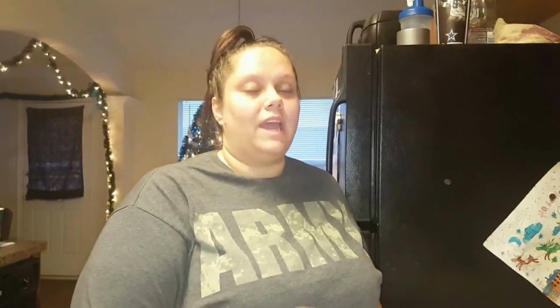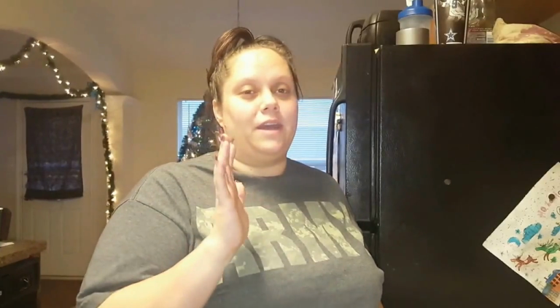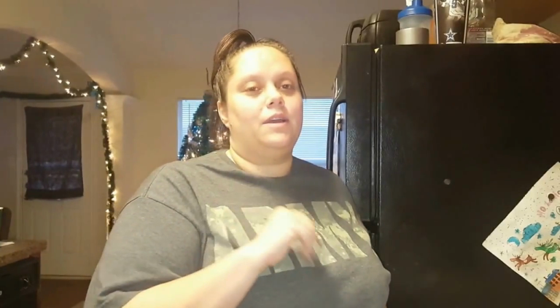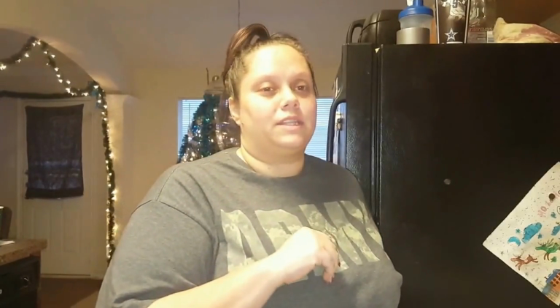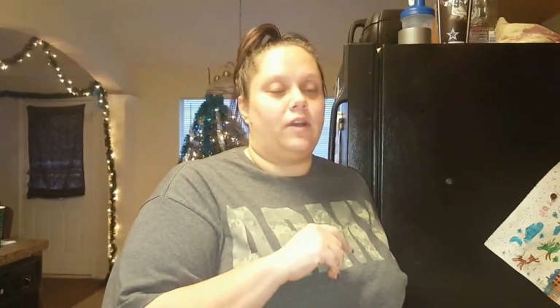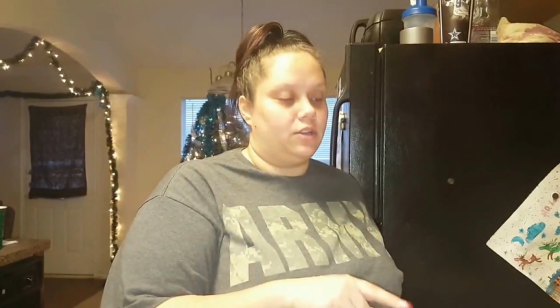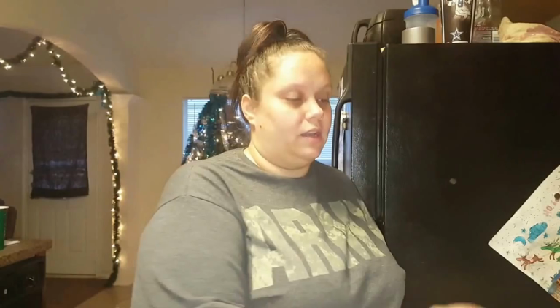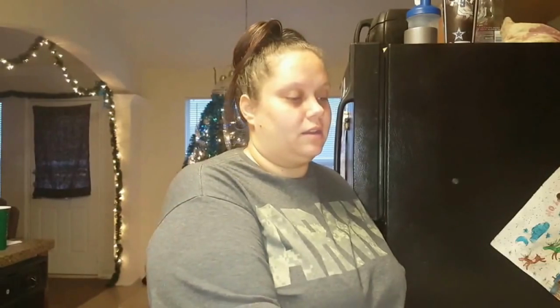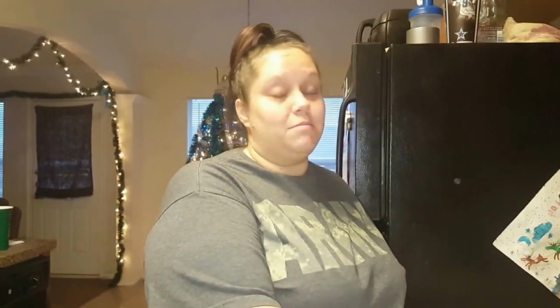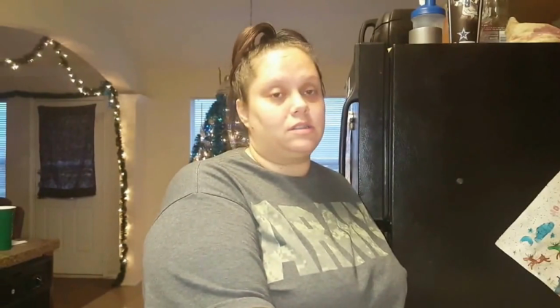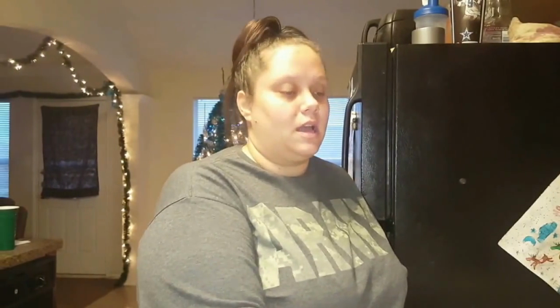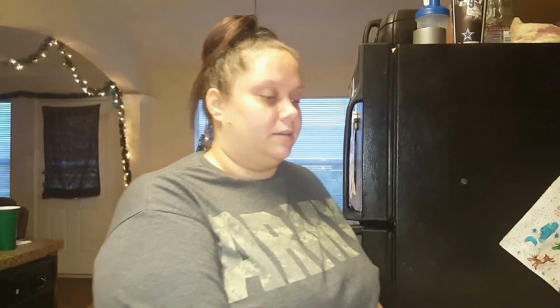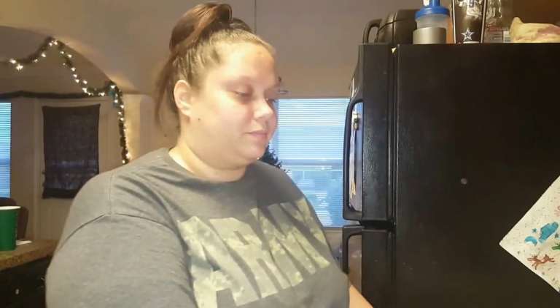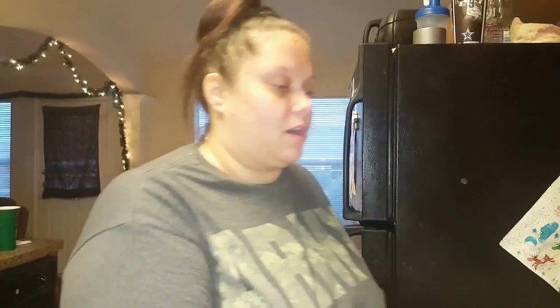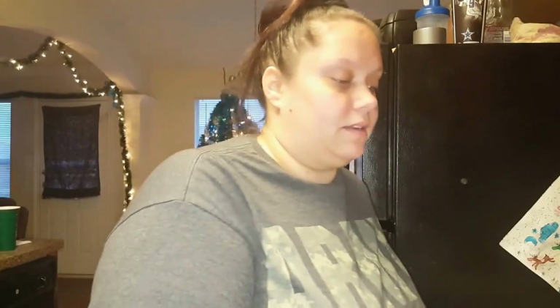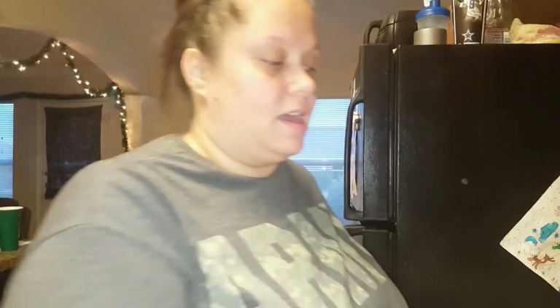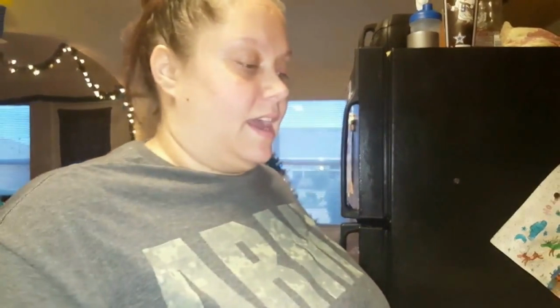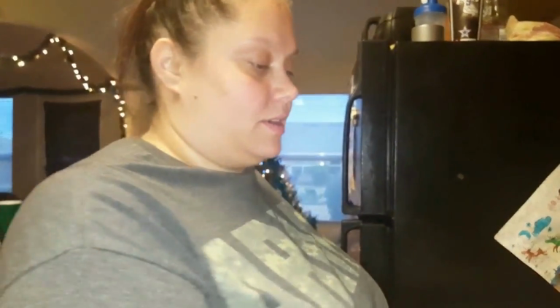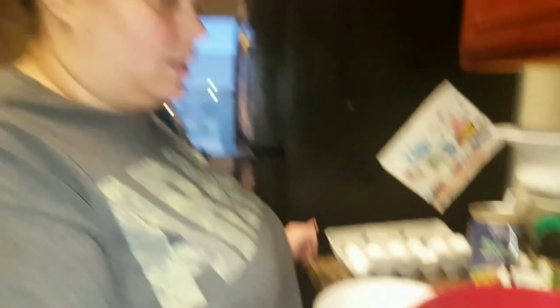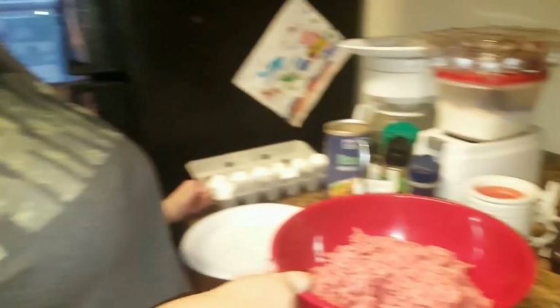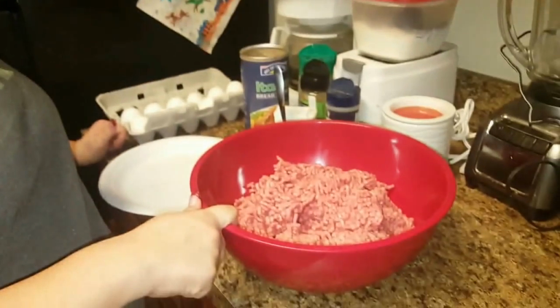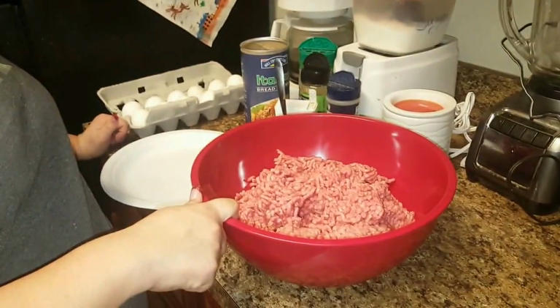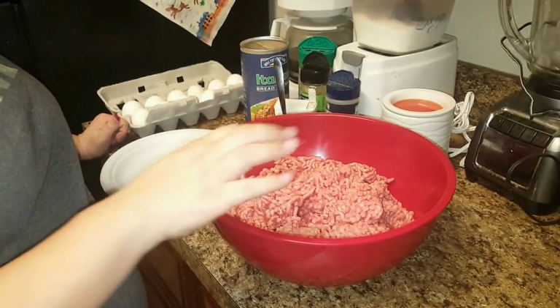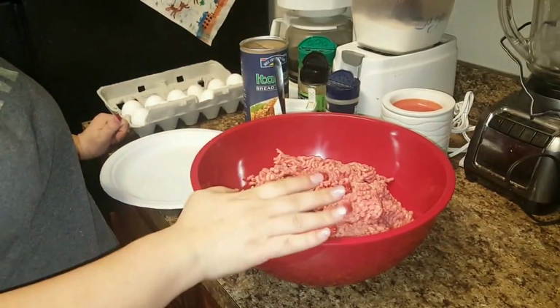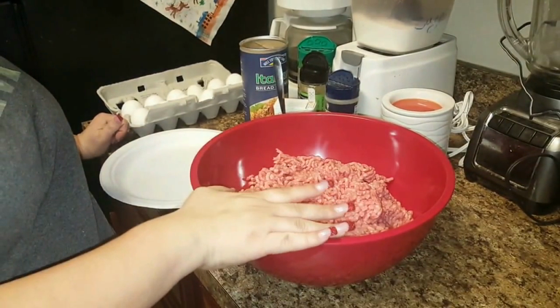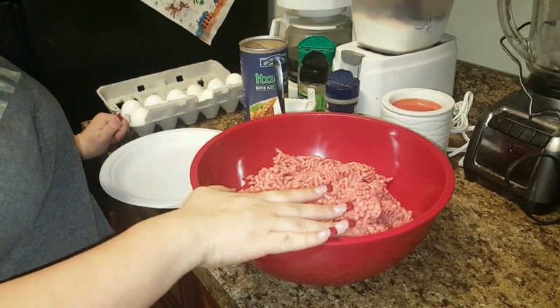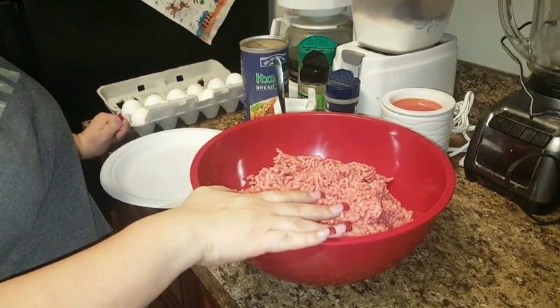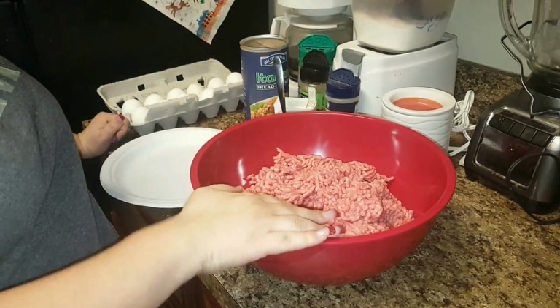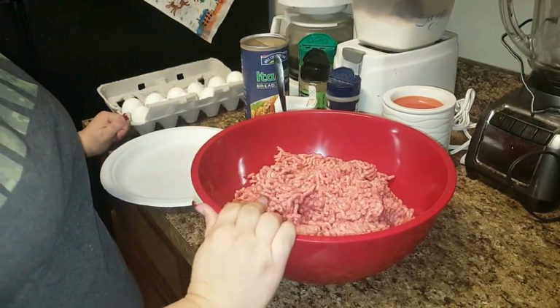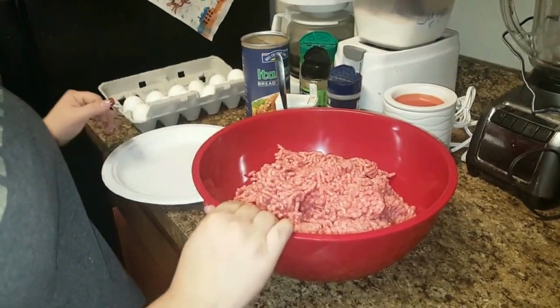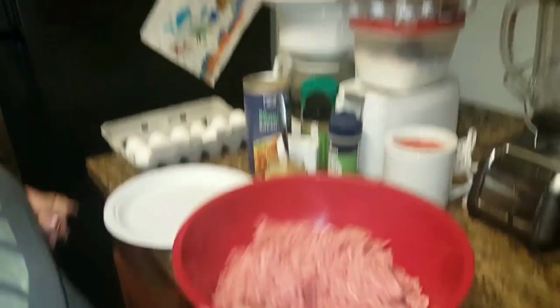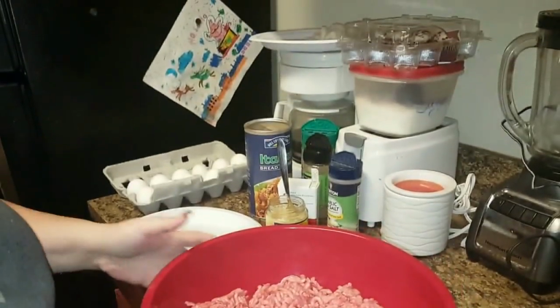Hey fam, we're fixing to go ahead and do the meatballs. I have not all five pounds of the ground beef I used, but a good majority.